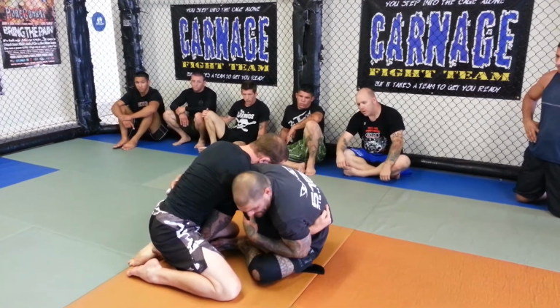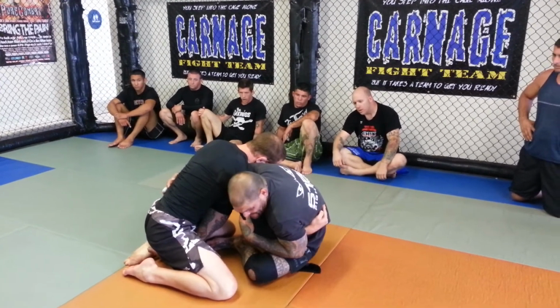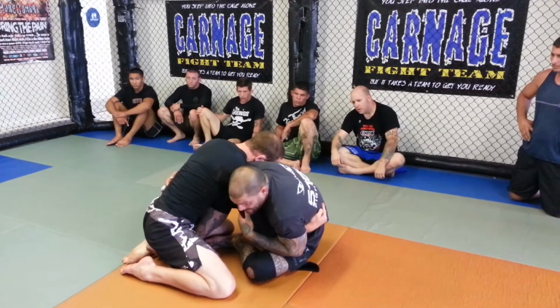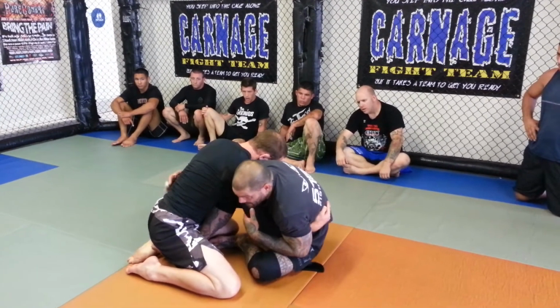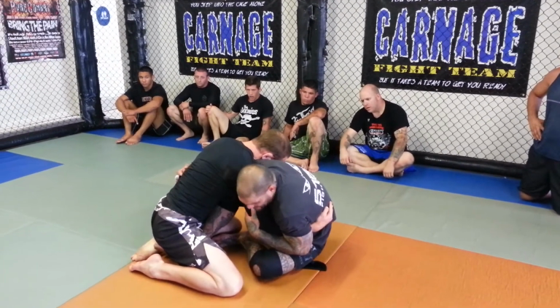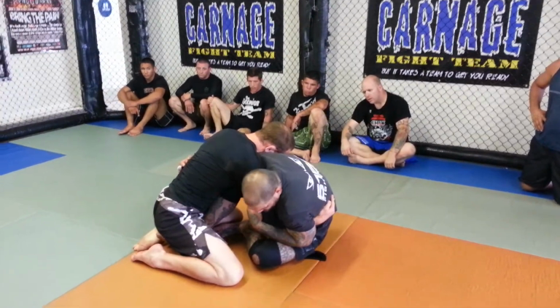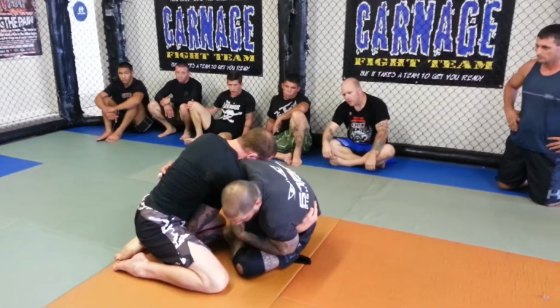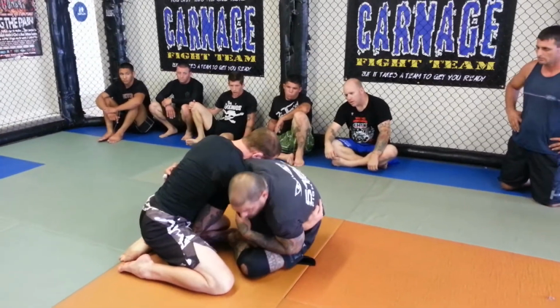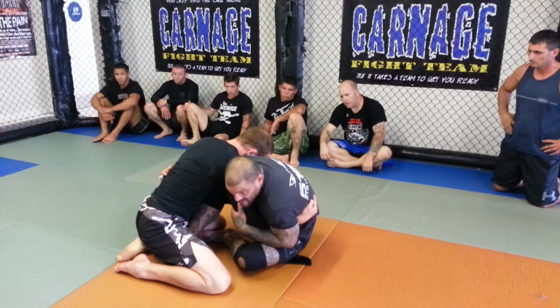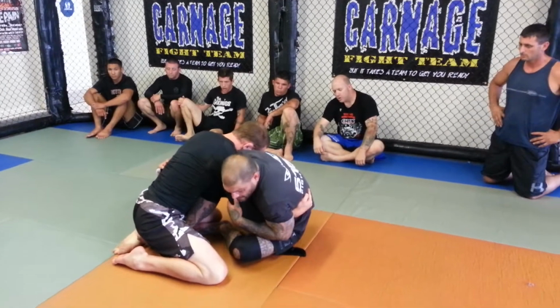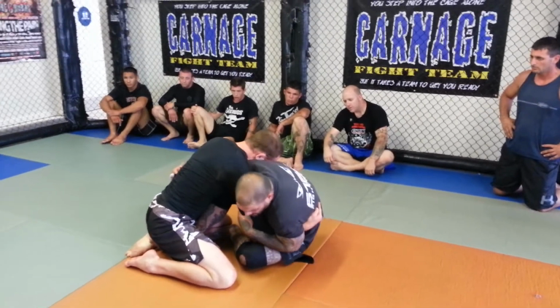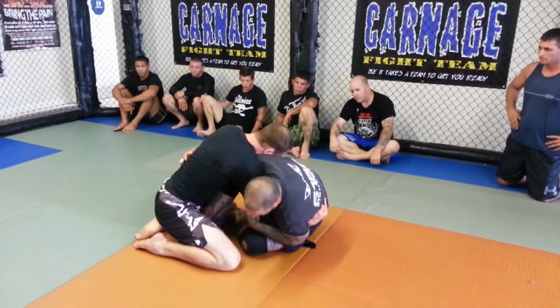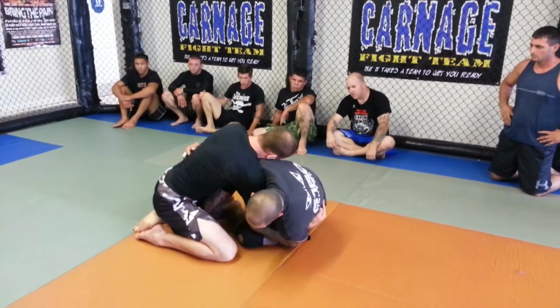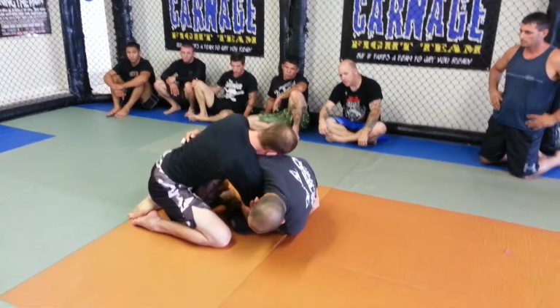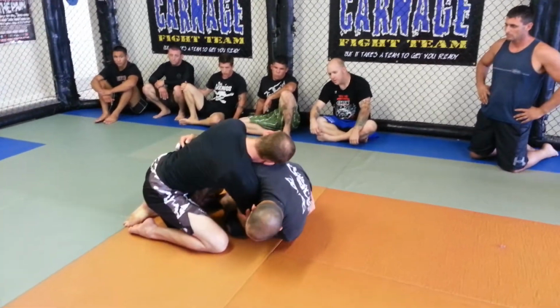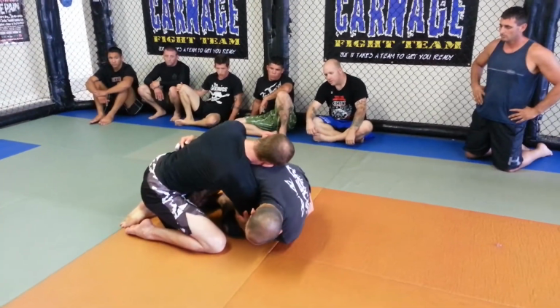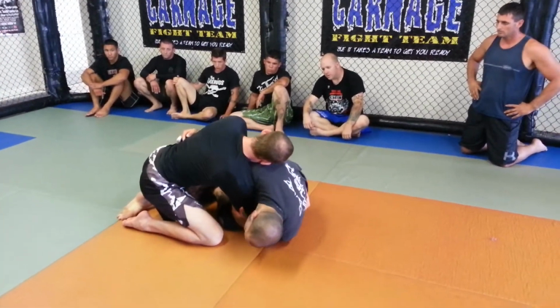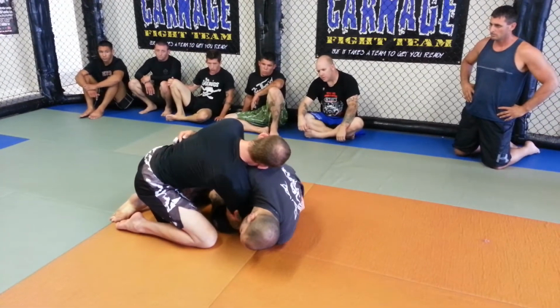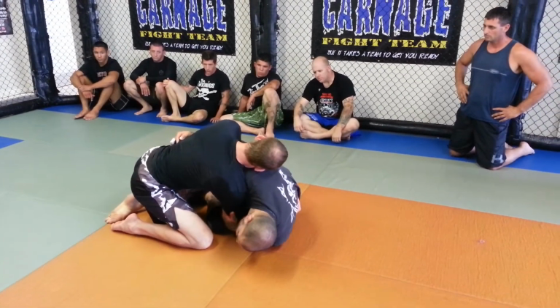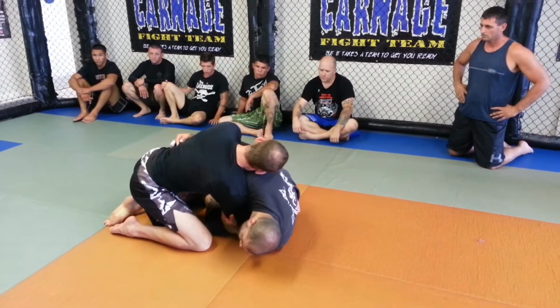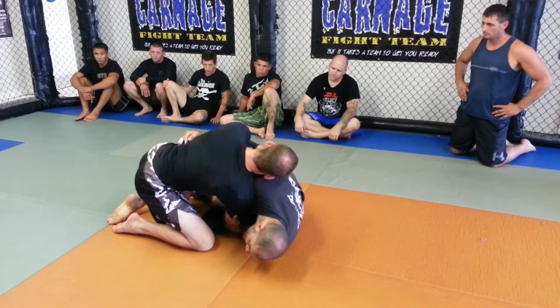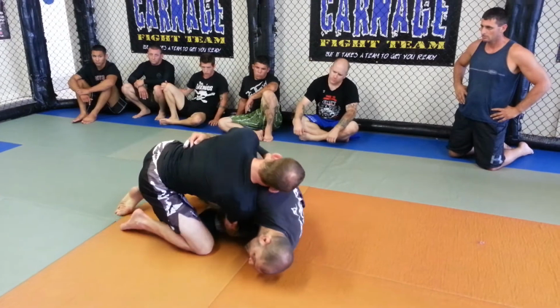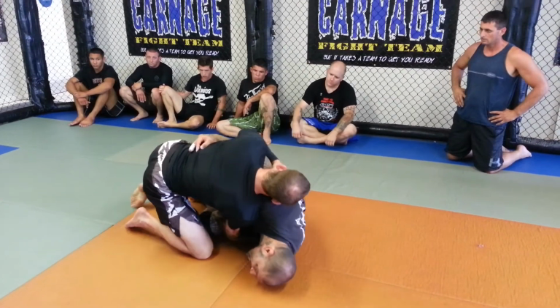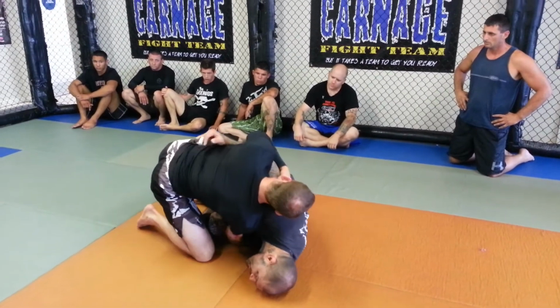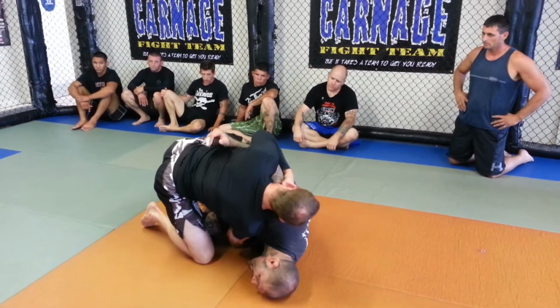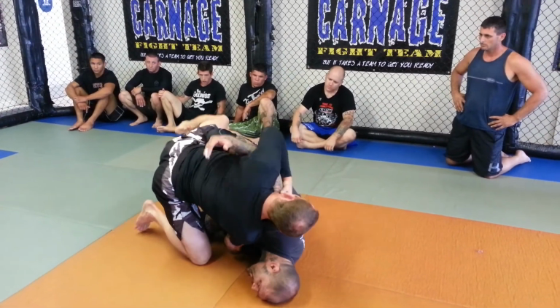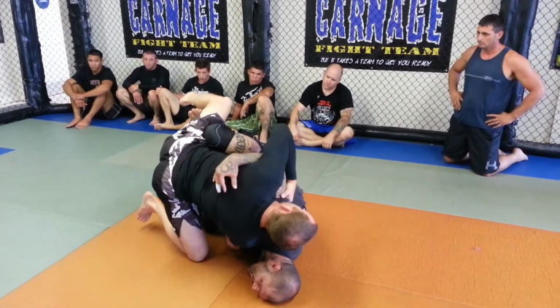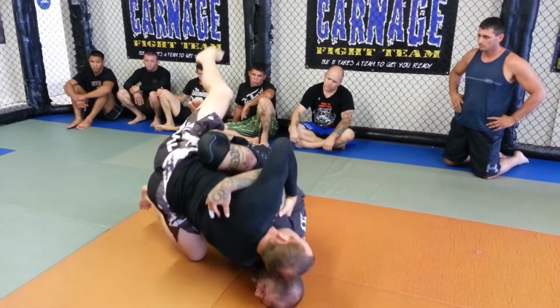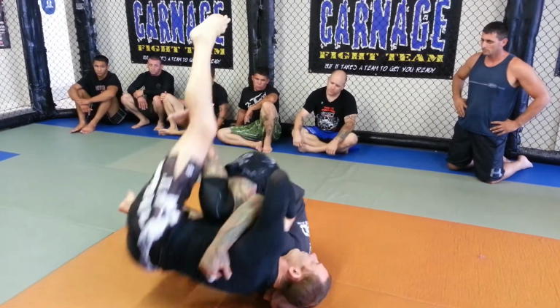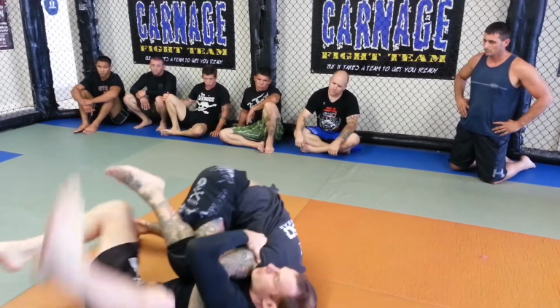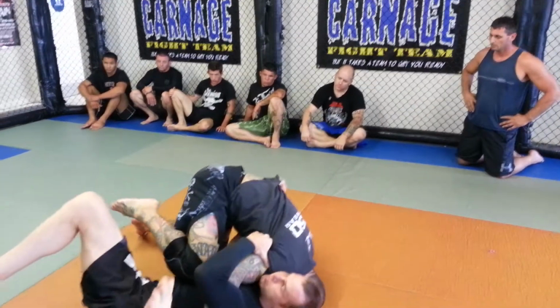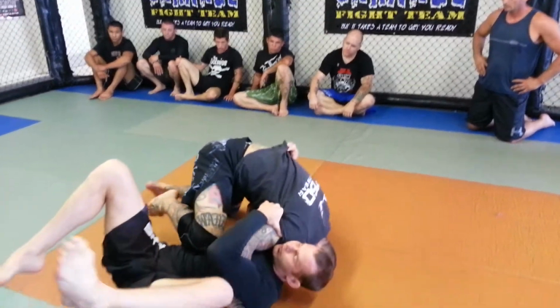From this position, I'm going to start to roll to my shoulder. As I go to my shoulder, I'm going to start lifting this leg. Notice that my hip comes up off the mat. I'm going to bump him over.